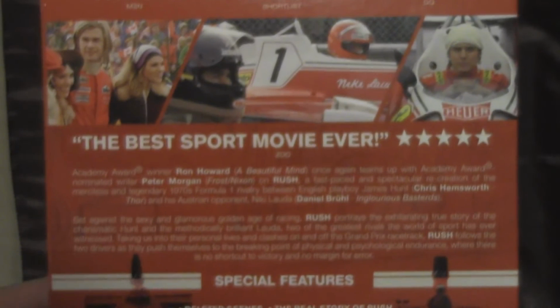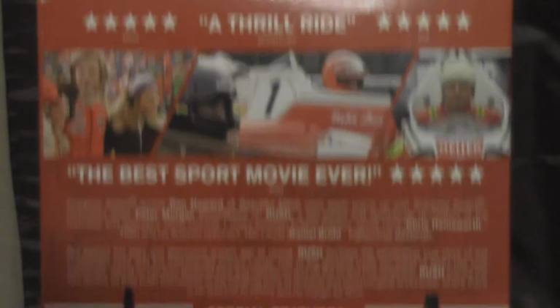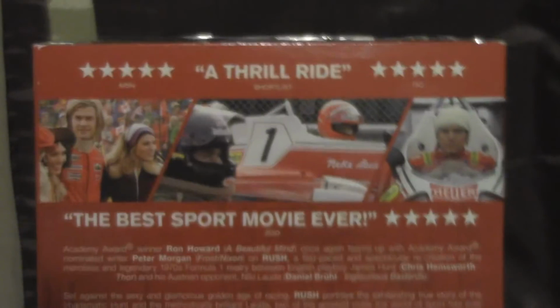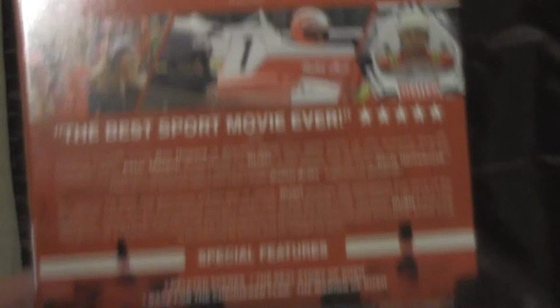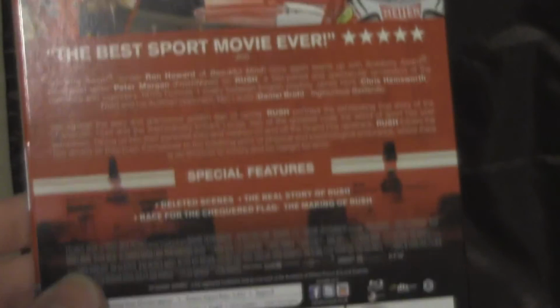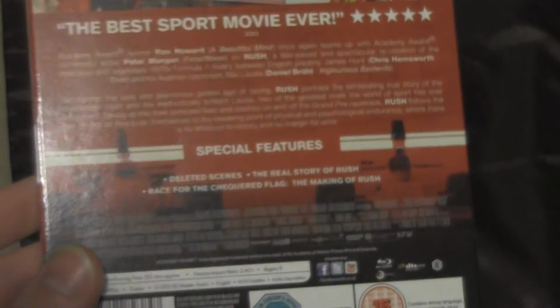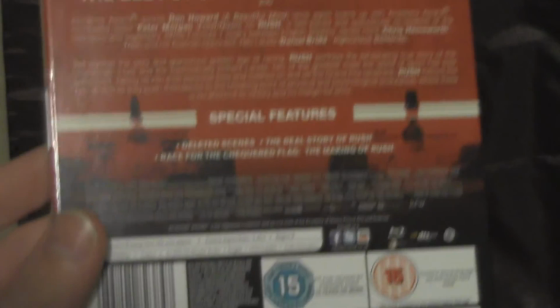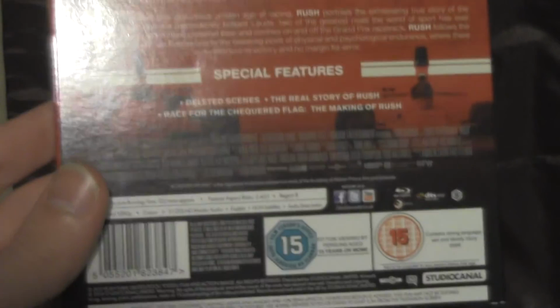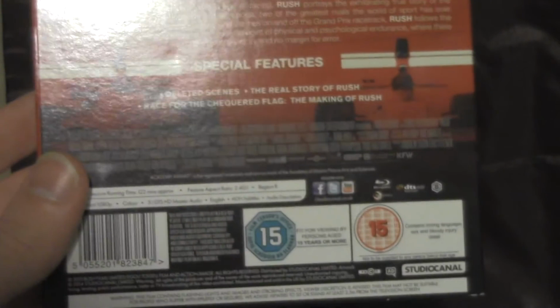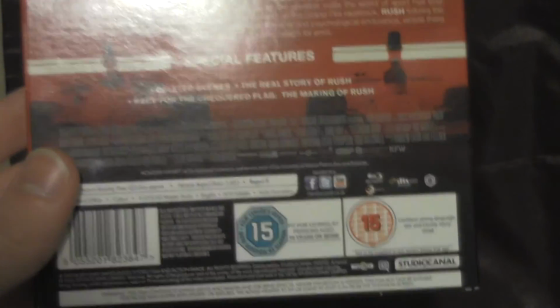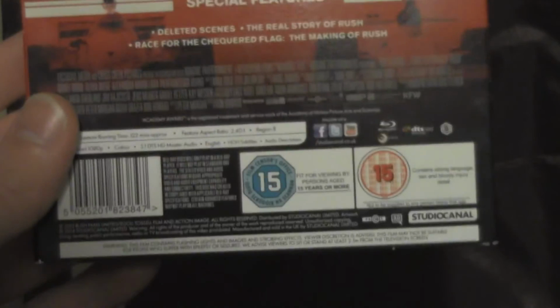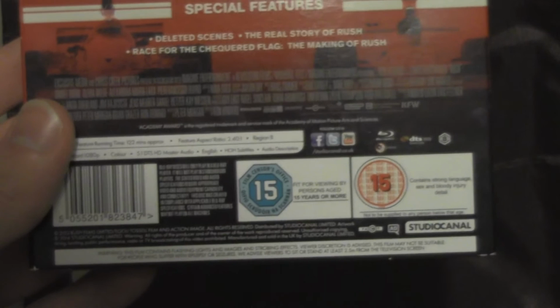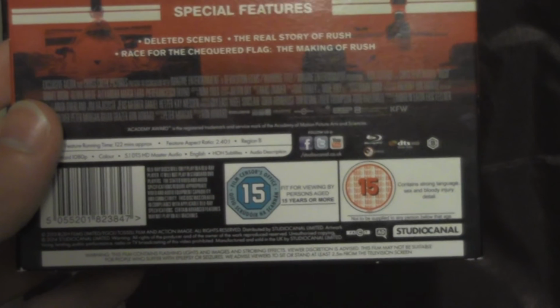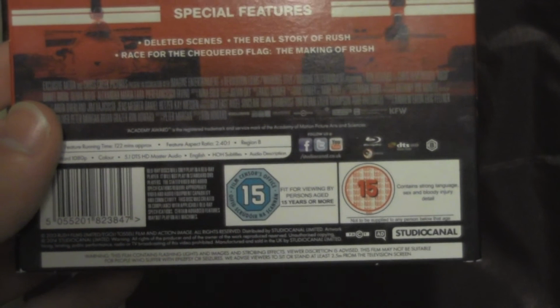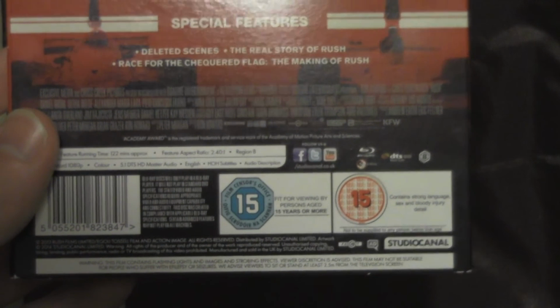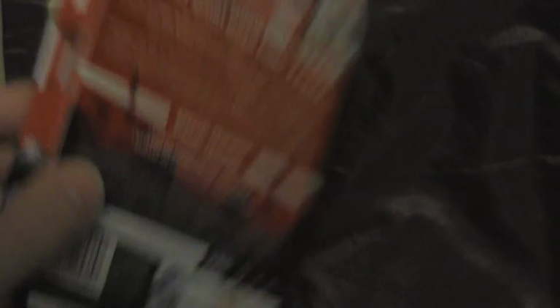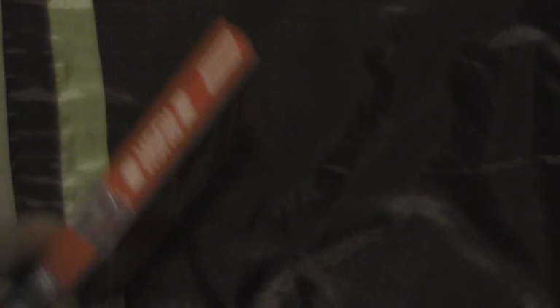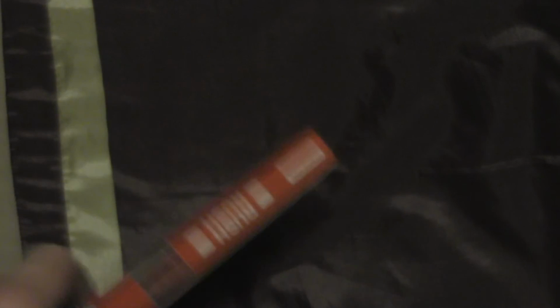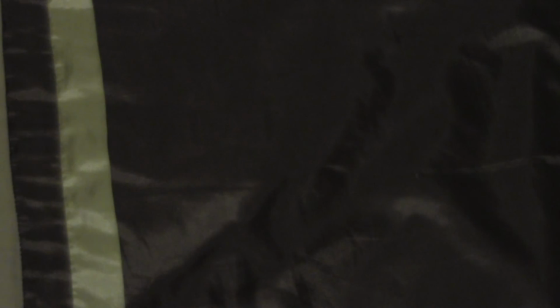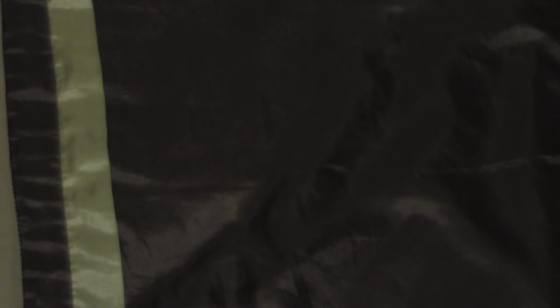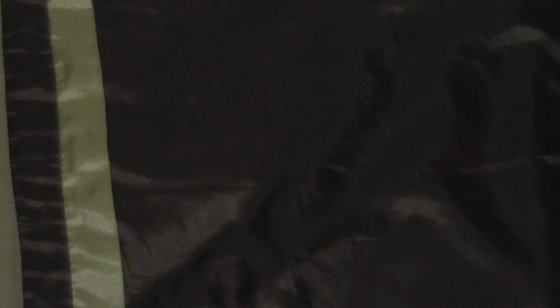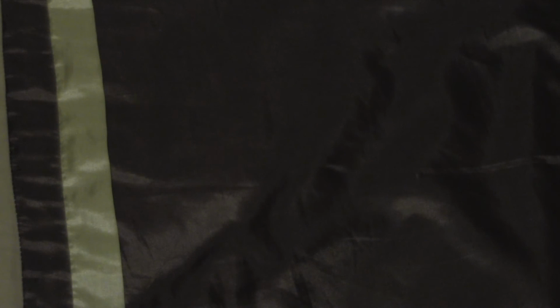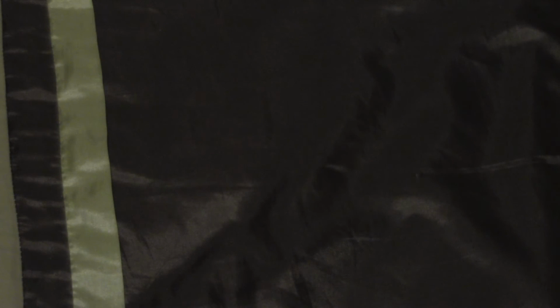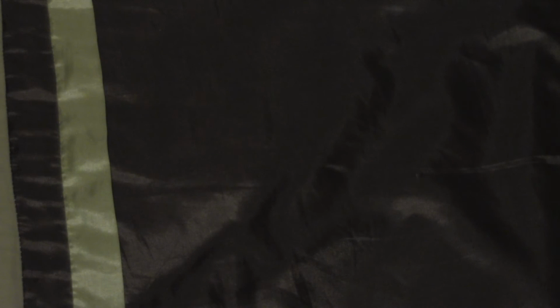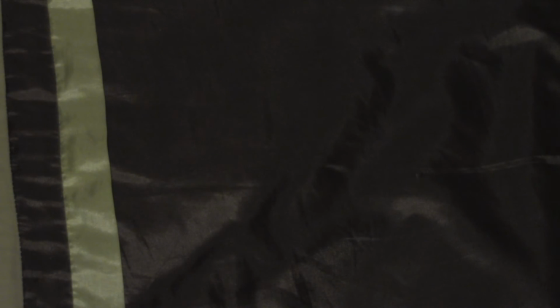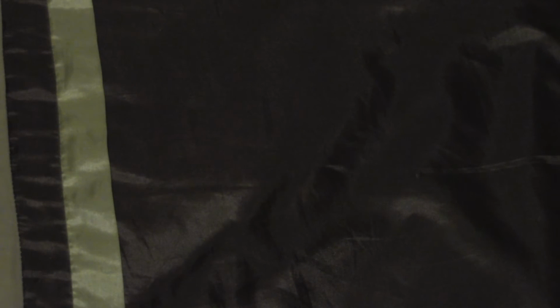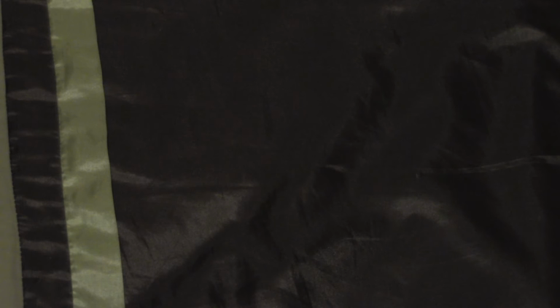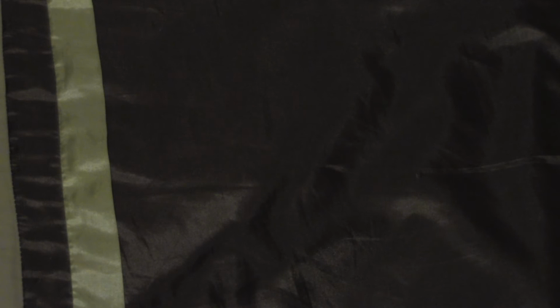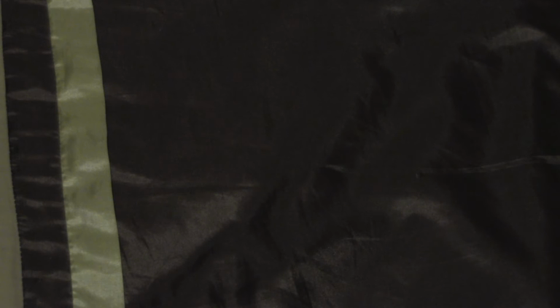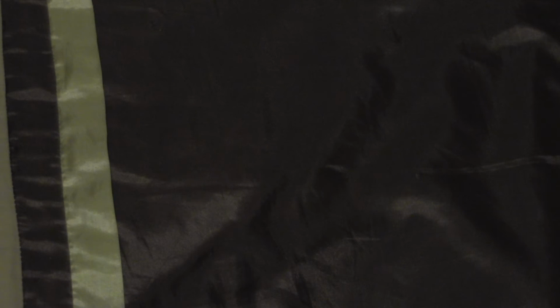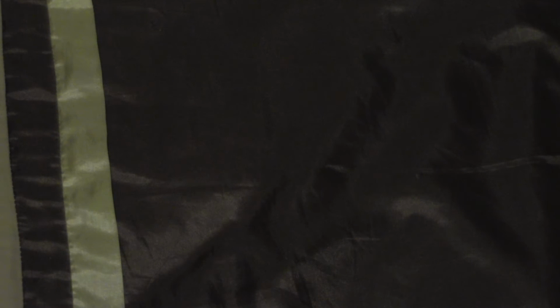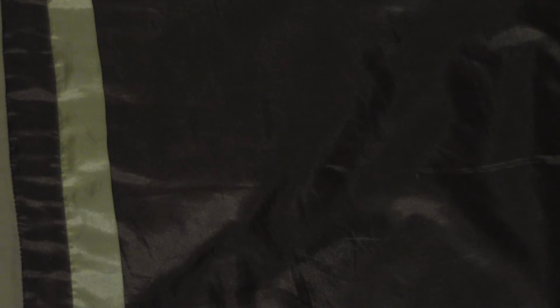Yeah, so this is the back. It's a 15 certificate. Let's just take it away so we can unwrap it.